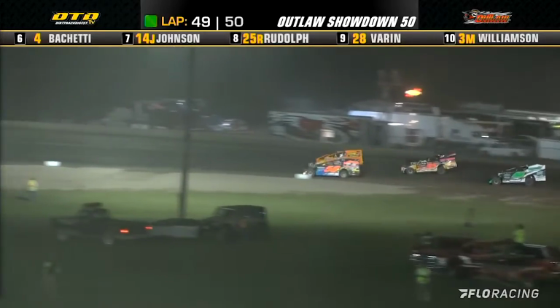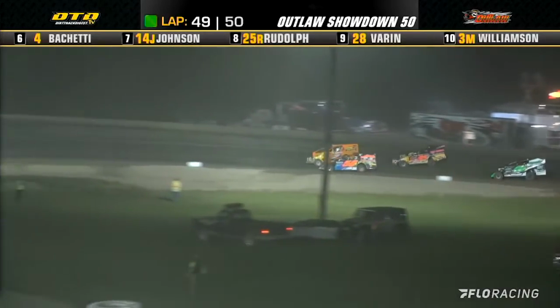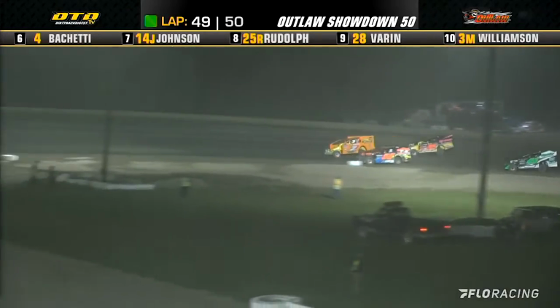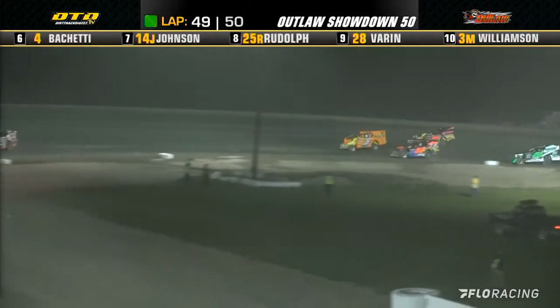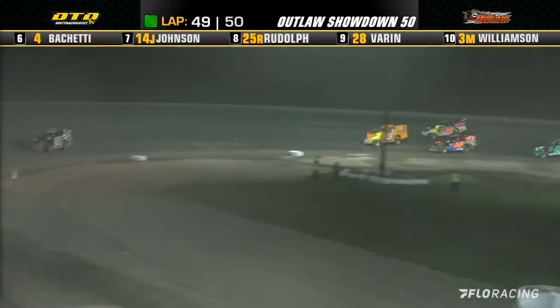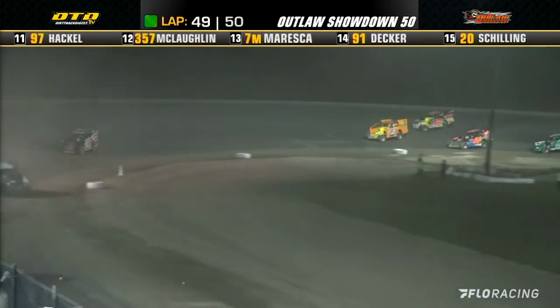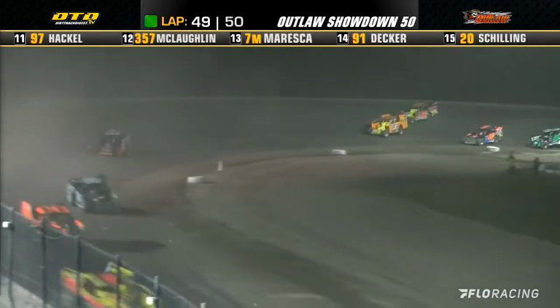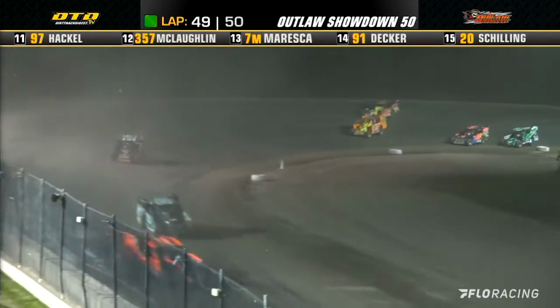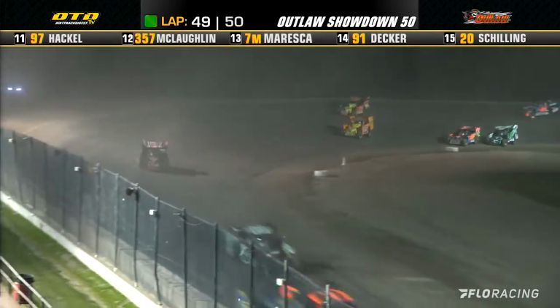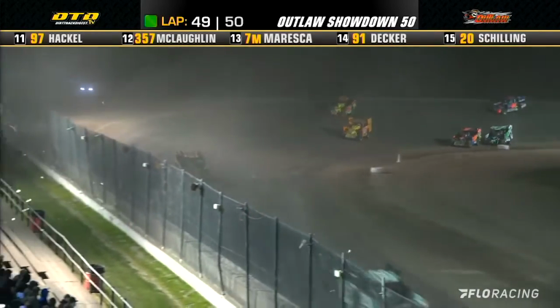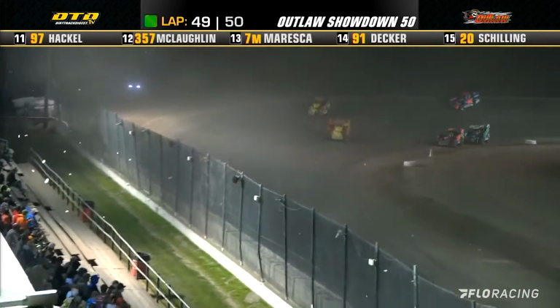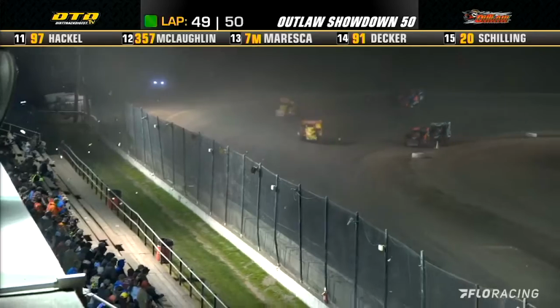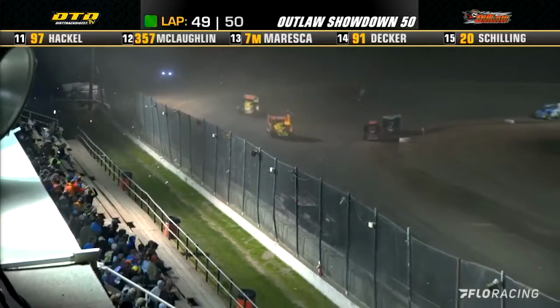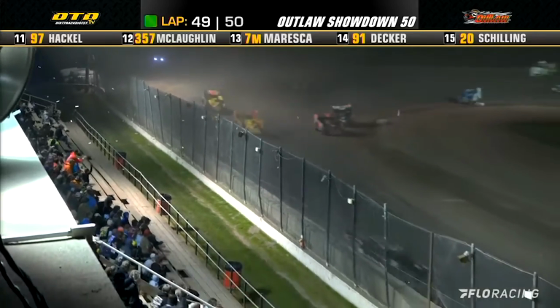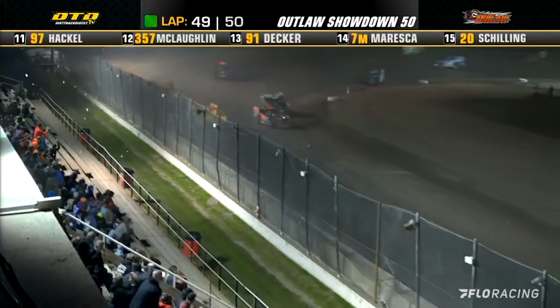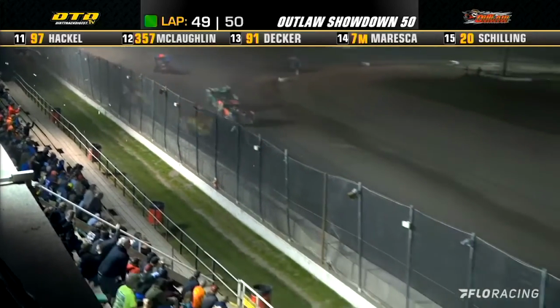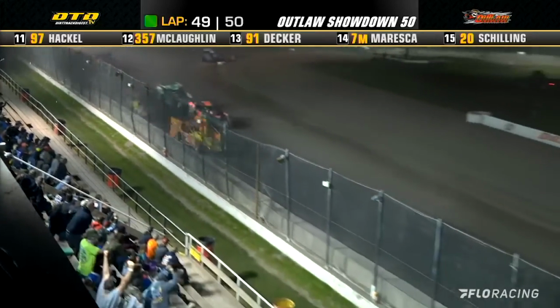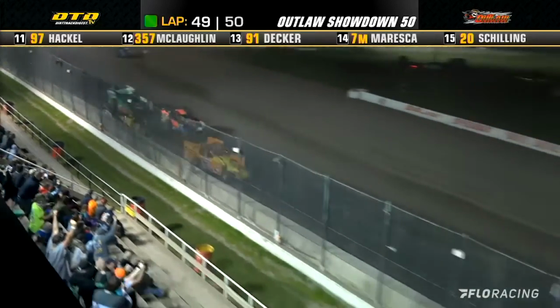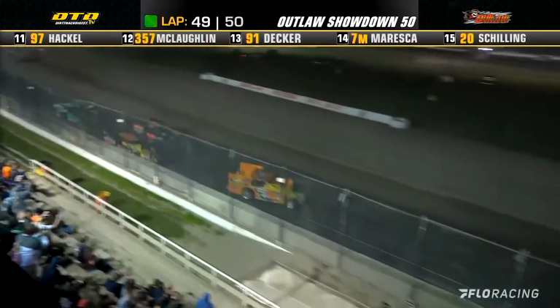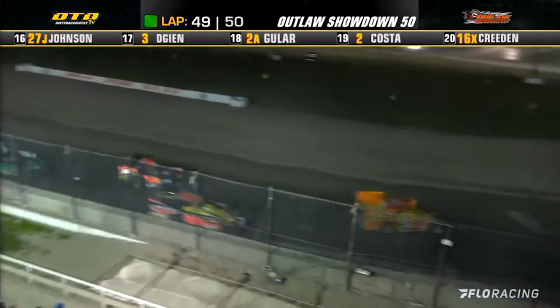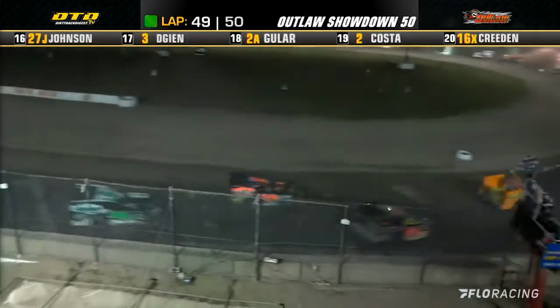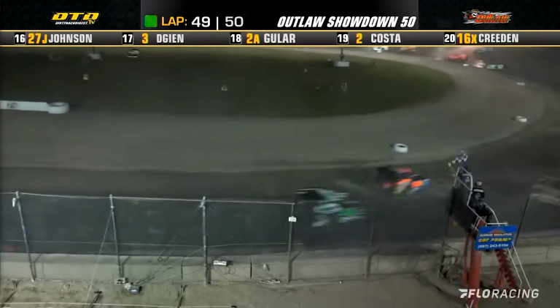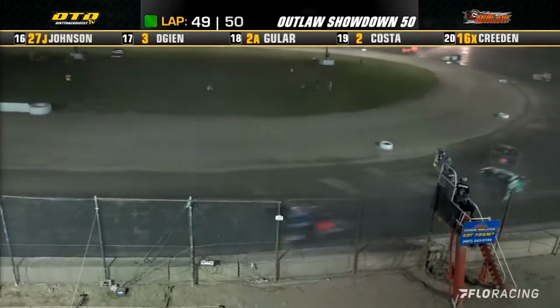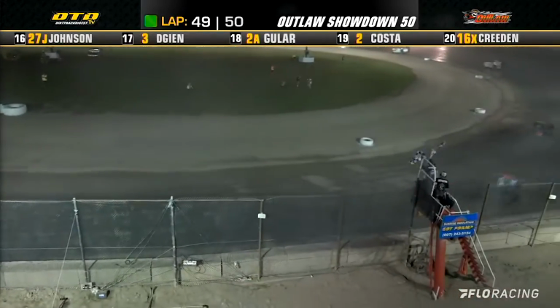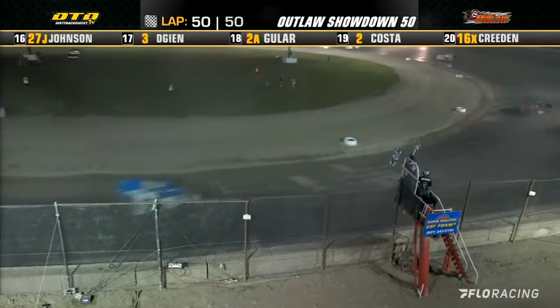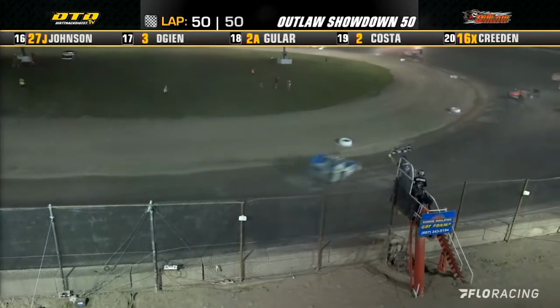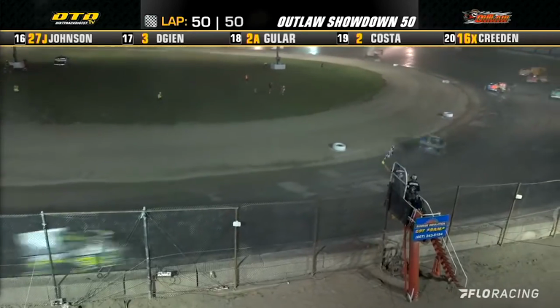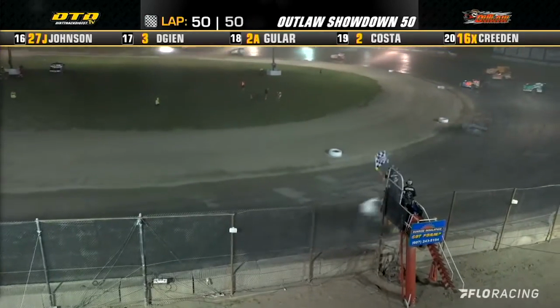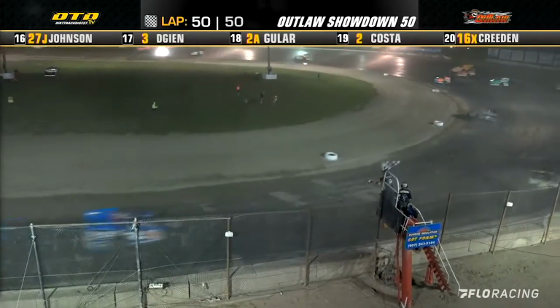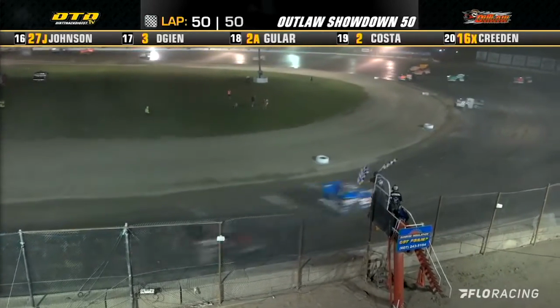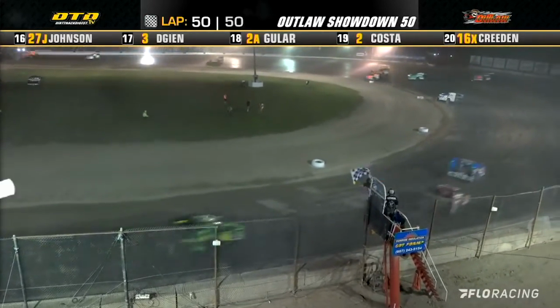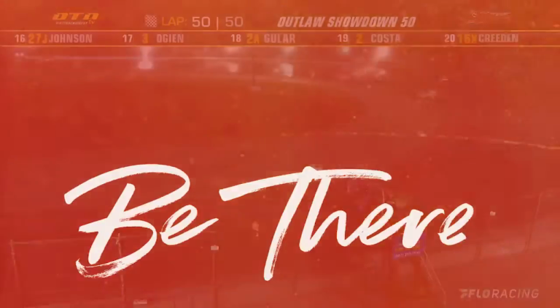Friesen's not far behind. Payne leading the way off the turn, looking for and will take his first ever short track Super Series victory! Mahaney, then Perrigo, then Friesen. Unbelievable.